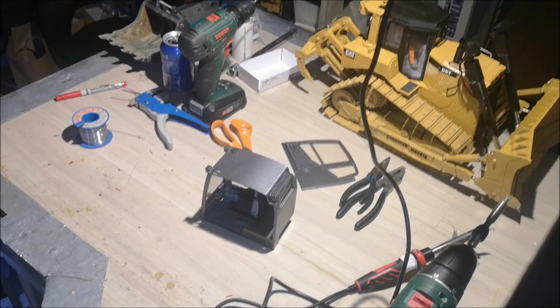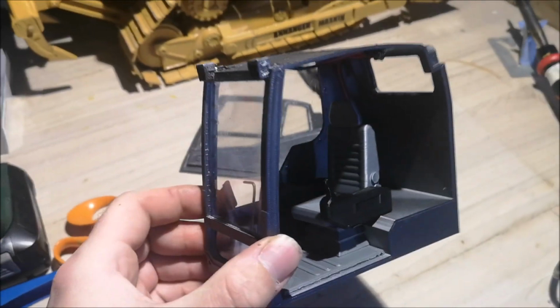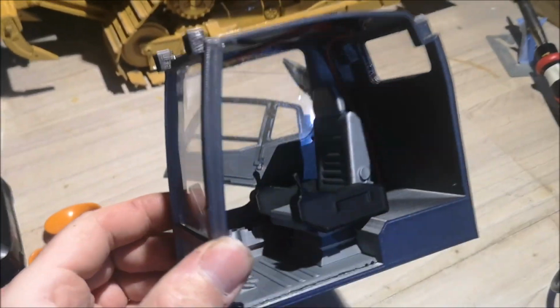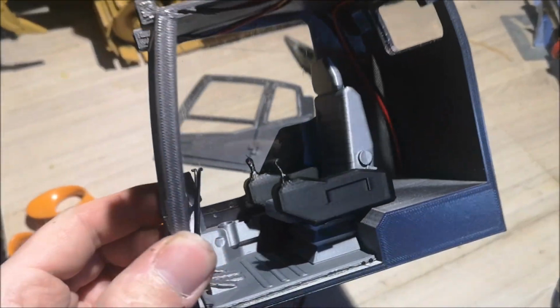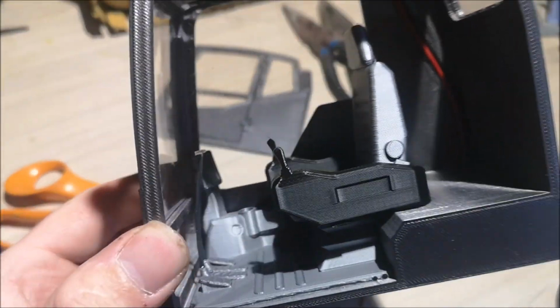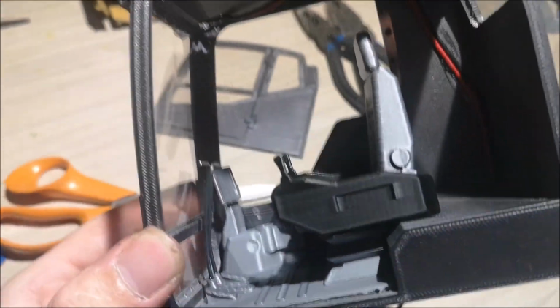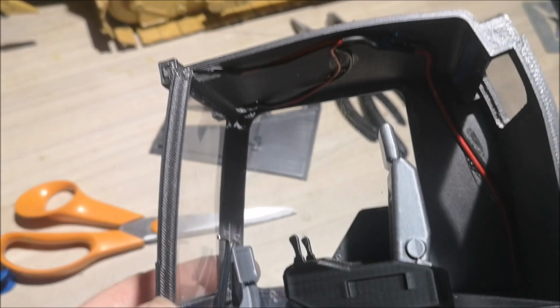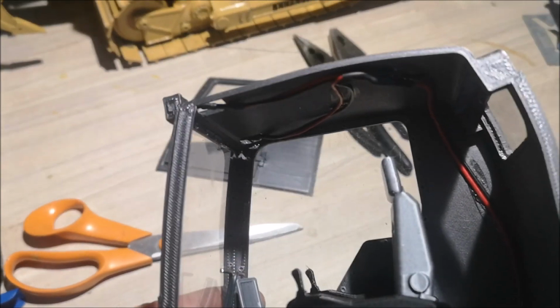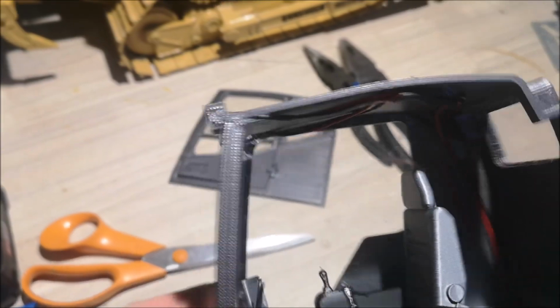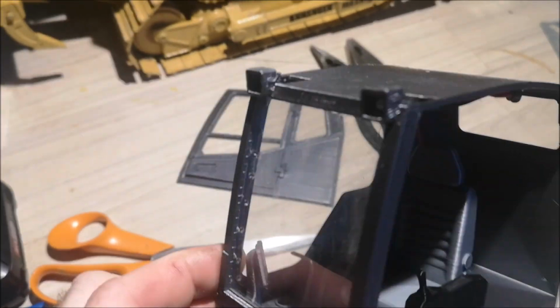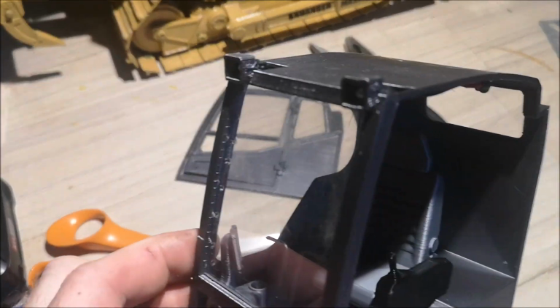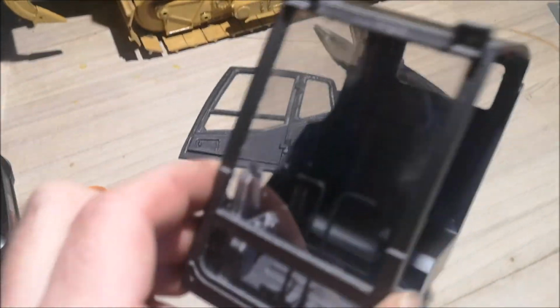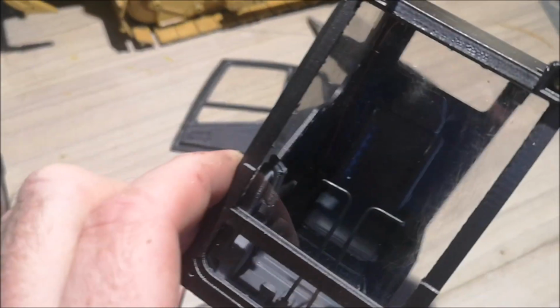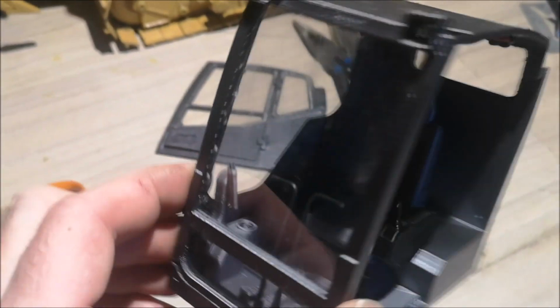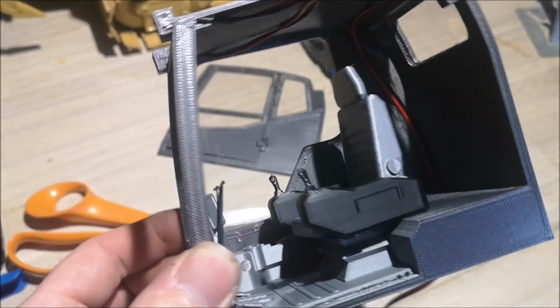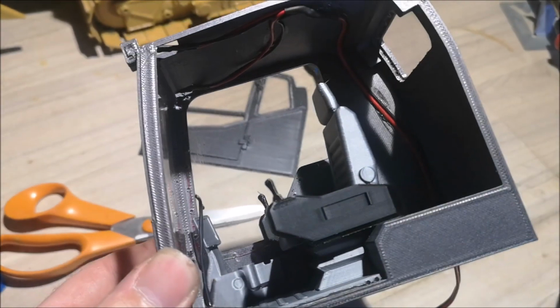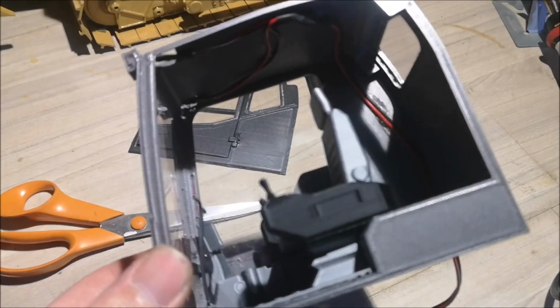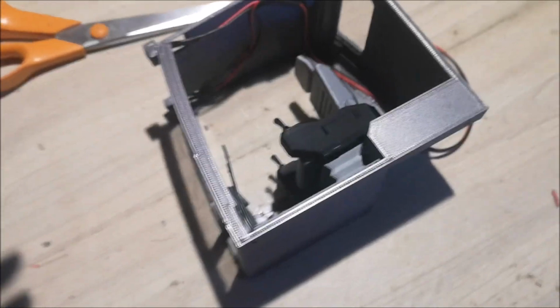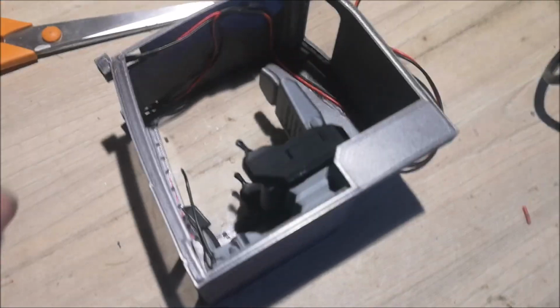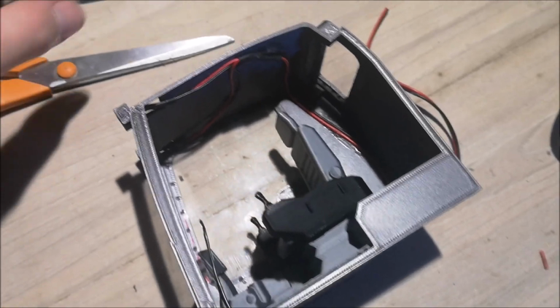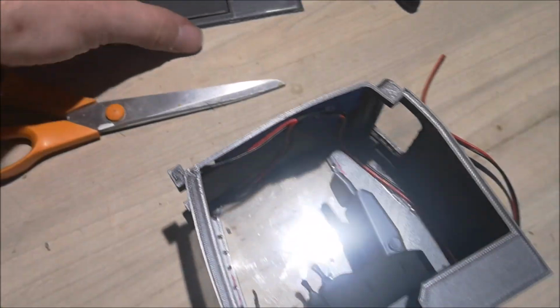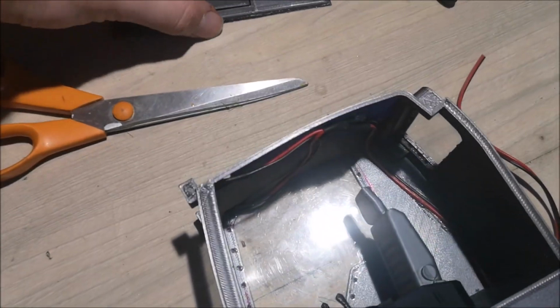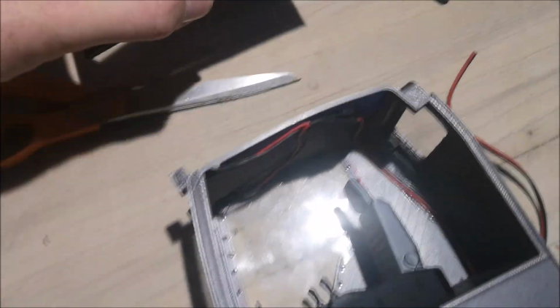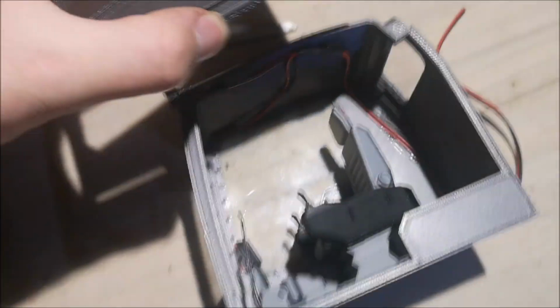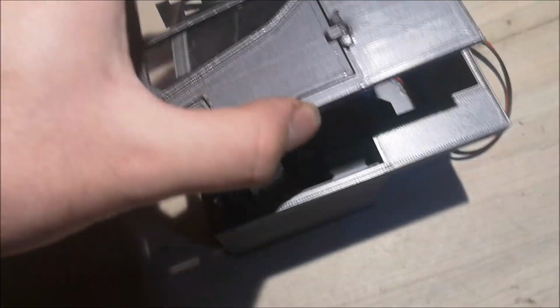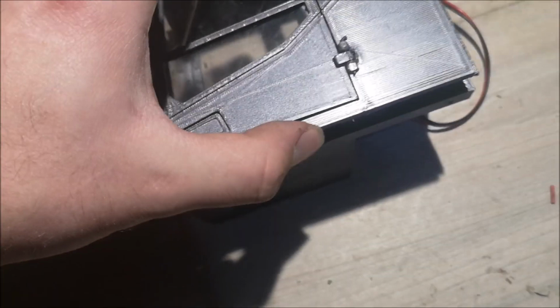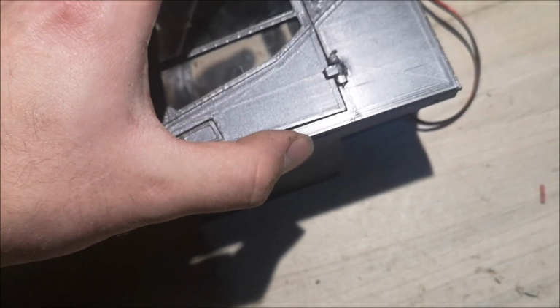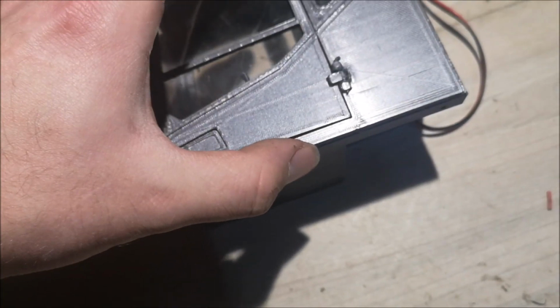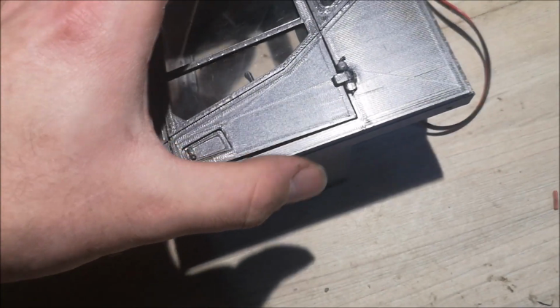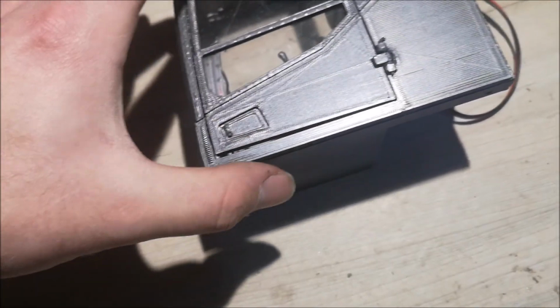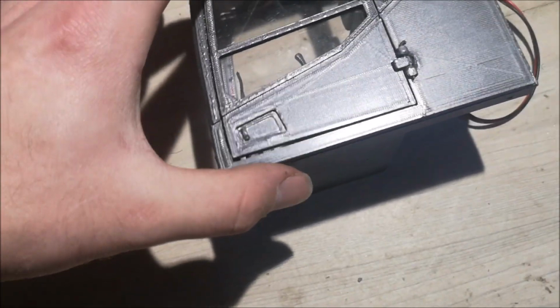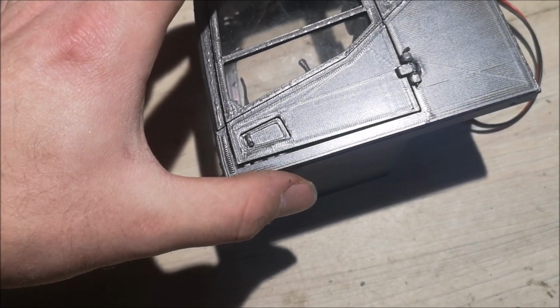Now we have the interior, the lights, and also the windows. I'm going to glue the side to the cabin now. It should be something like this.